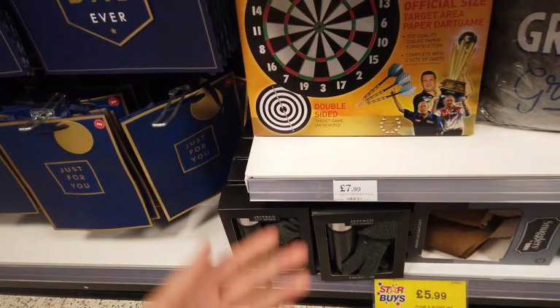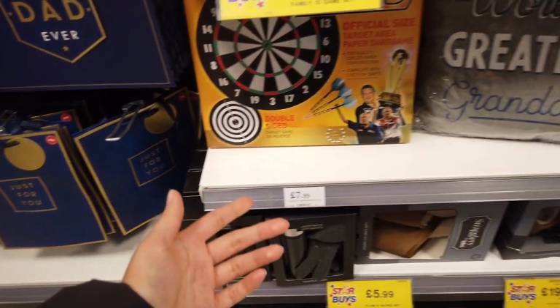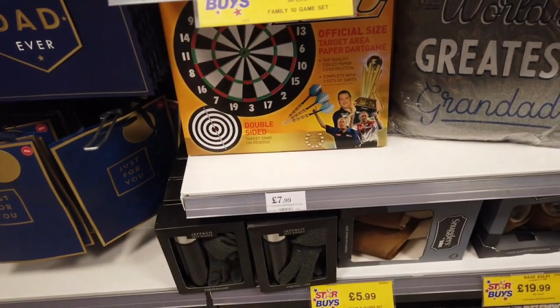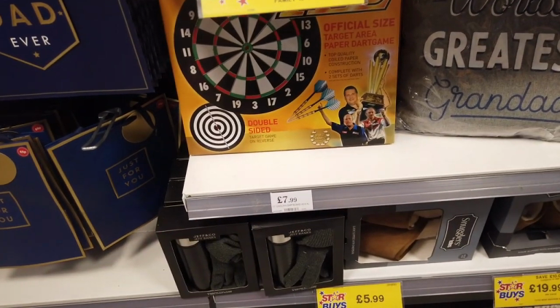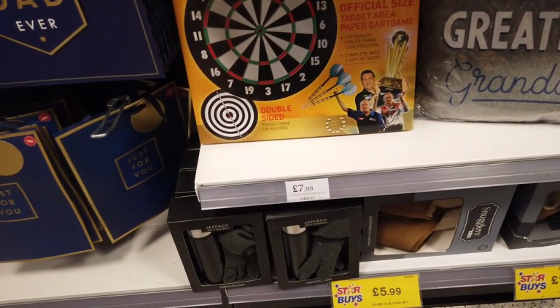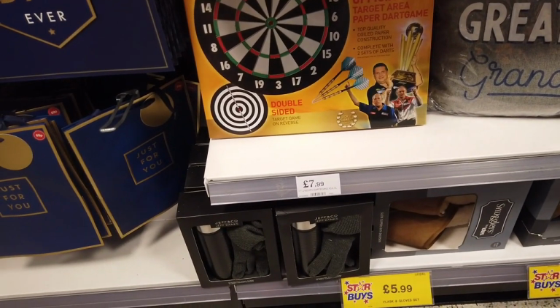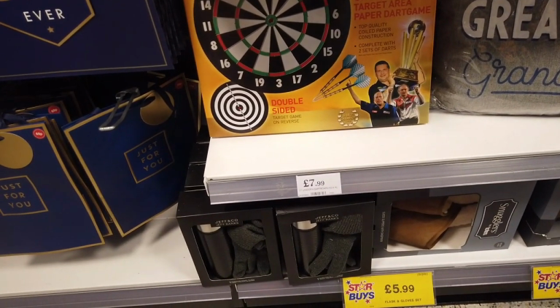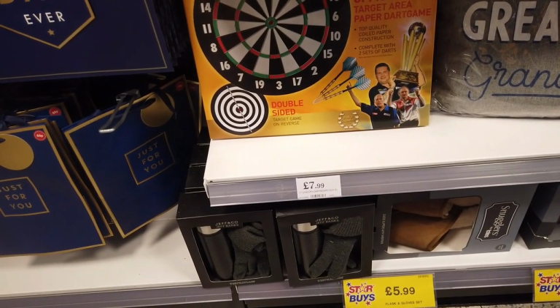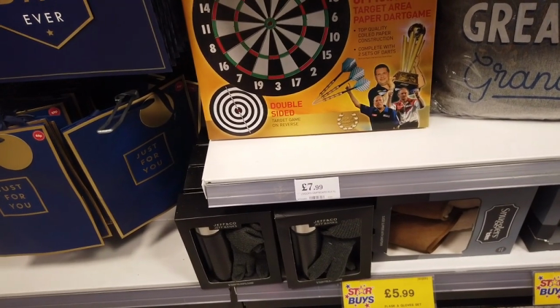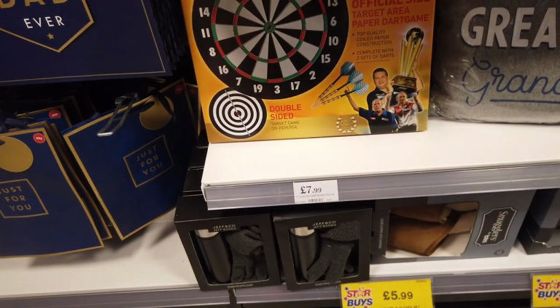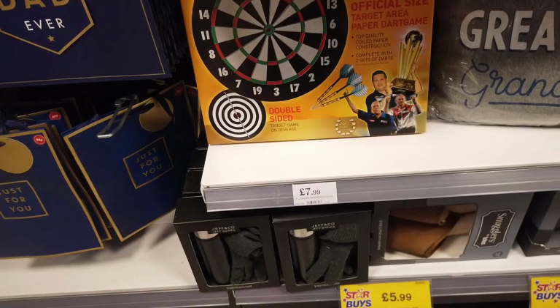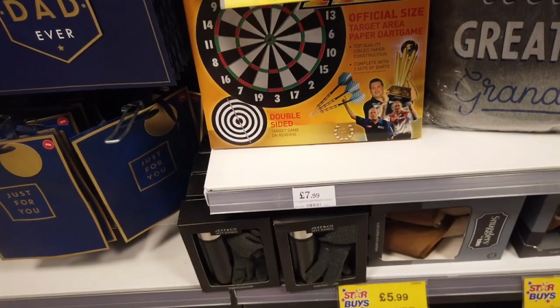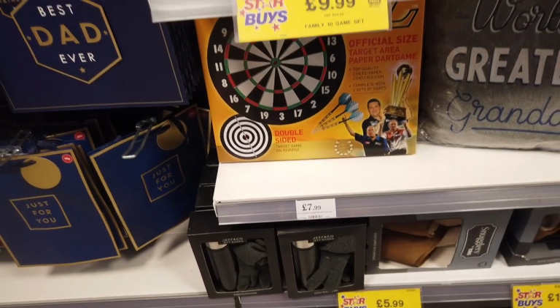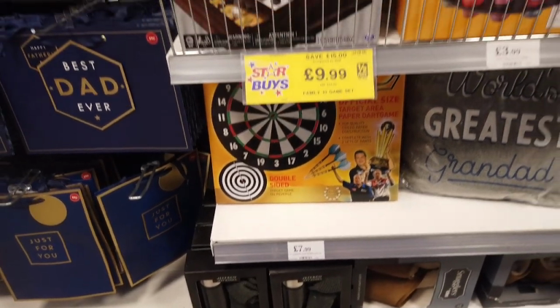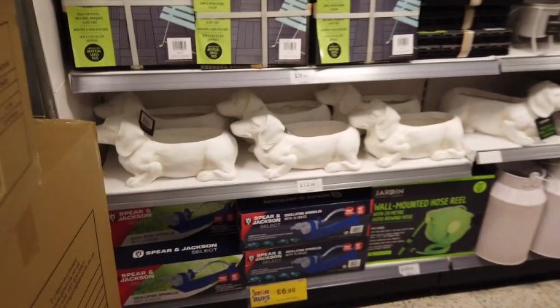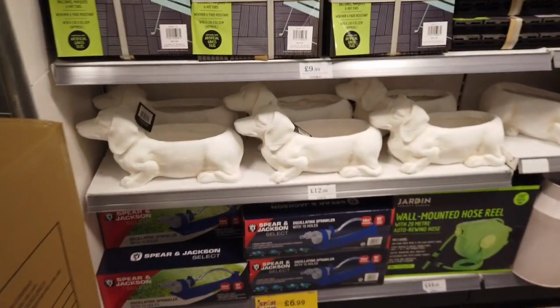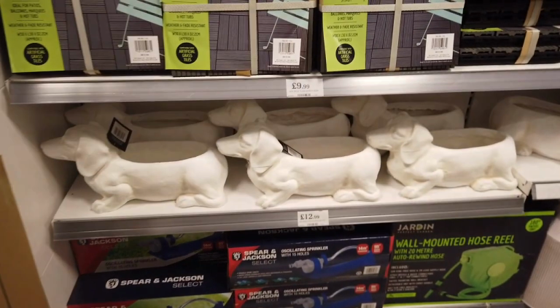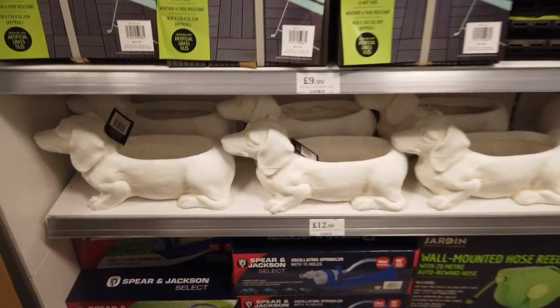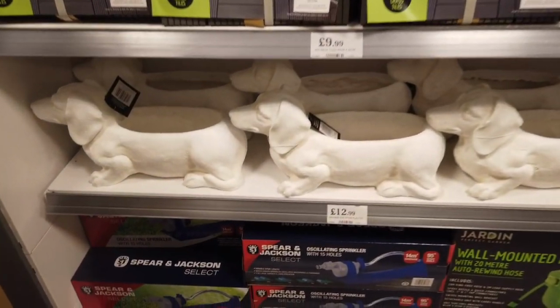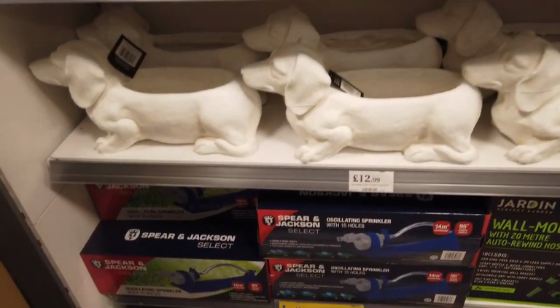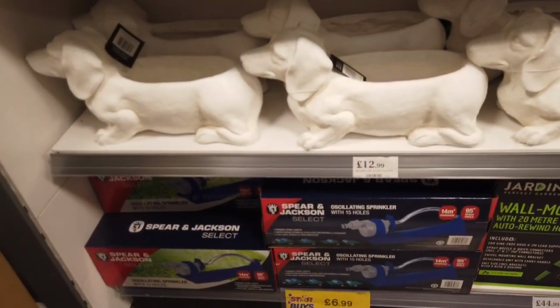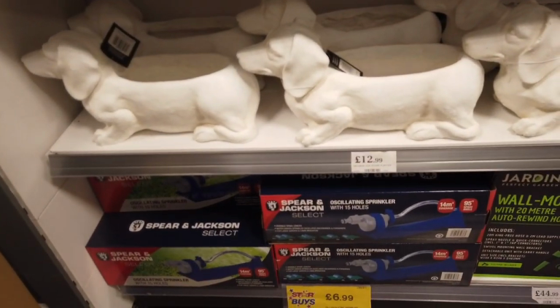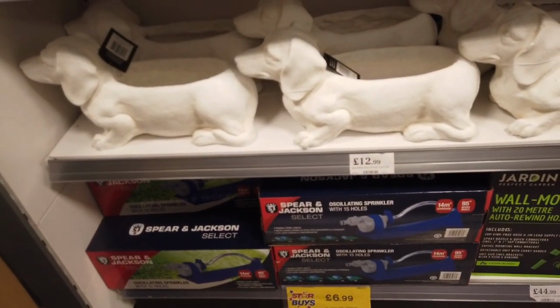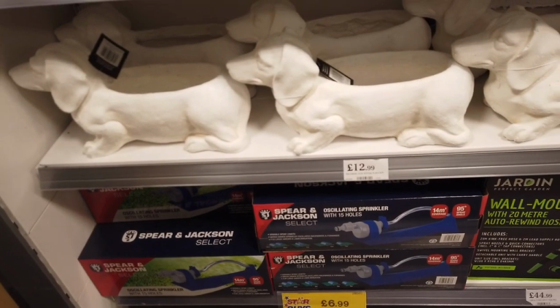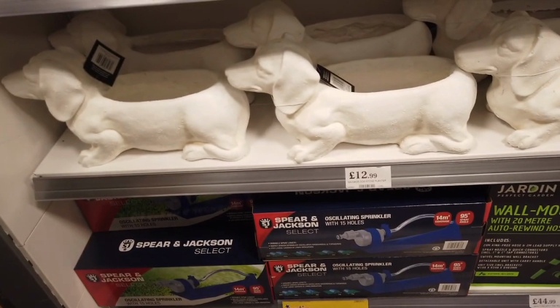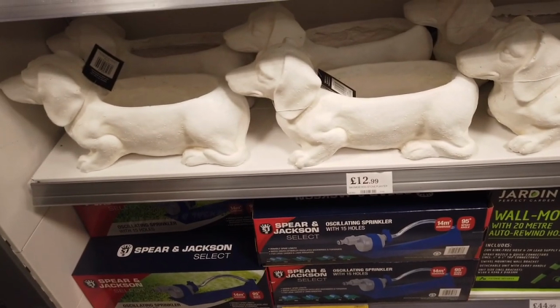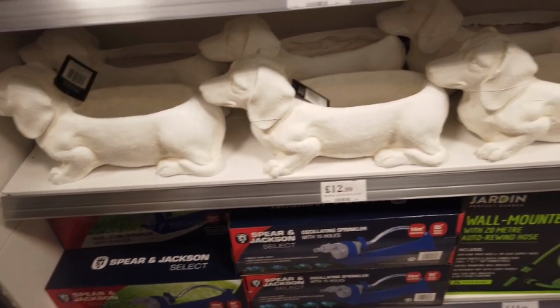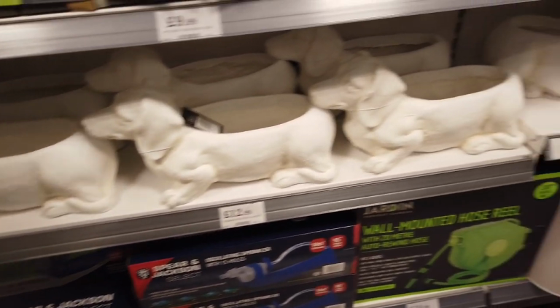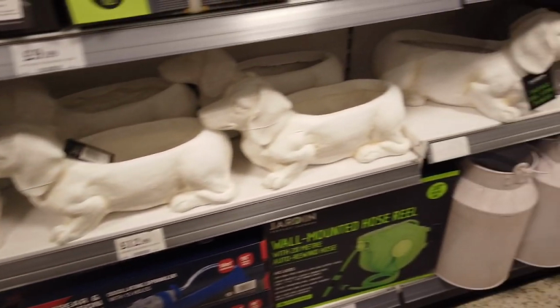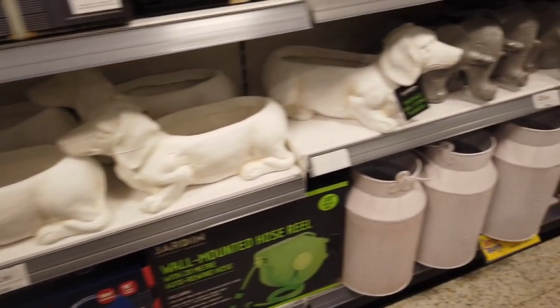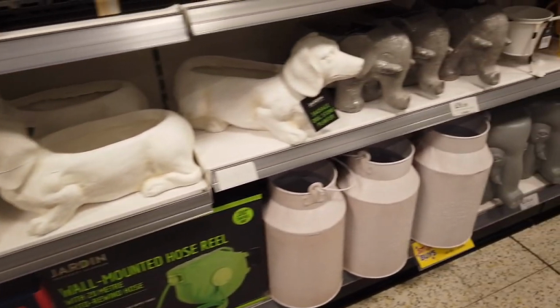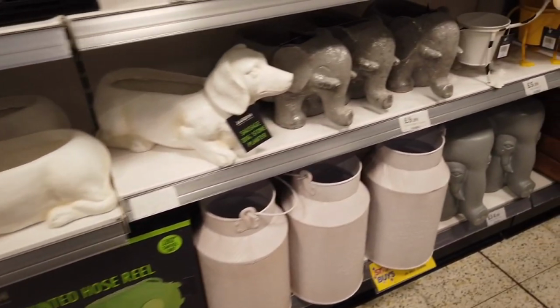I think we should buy one of these £7.99 darts. Oh my goodness, how cute are these Sausage Dog Planters — £12.99. They're really adorable.